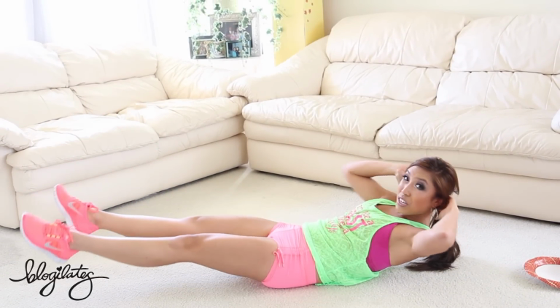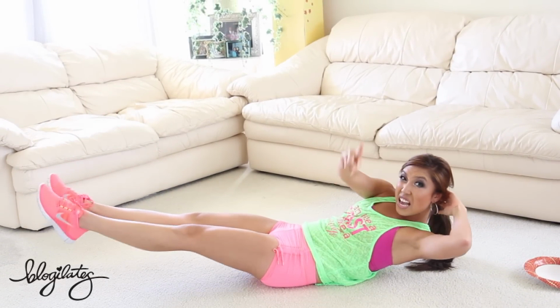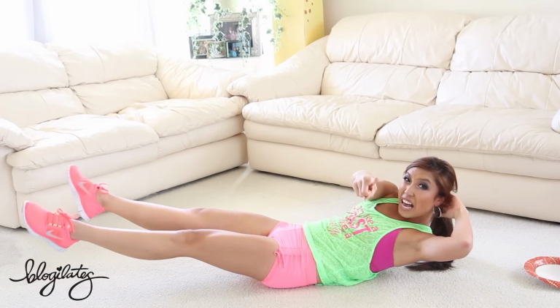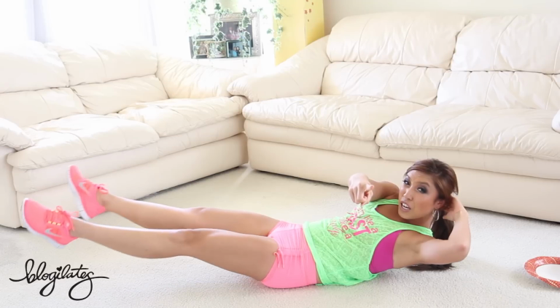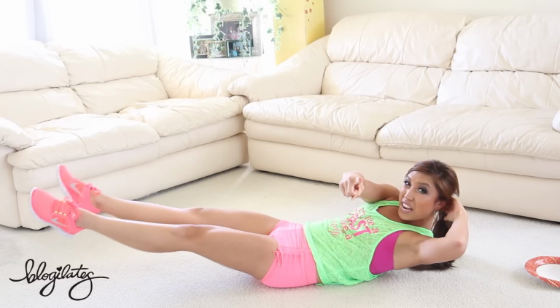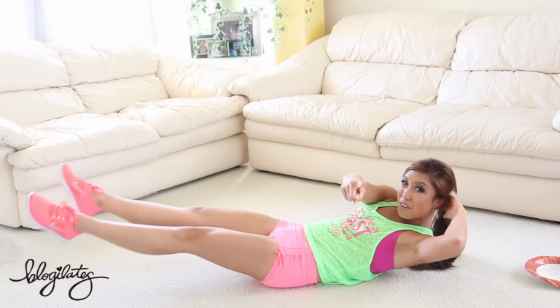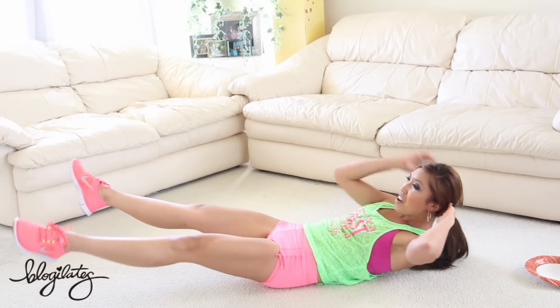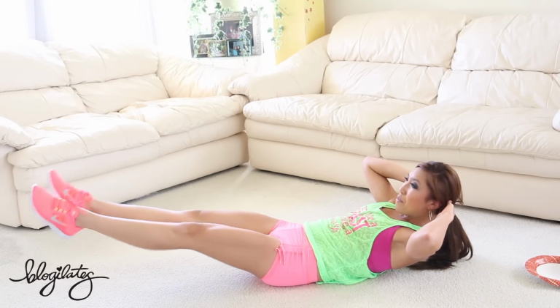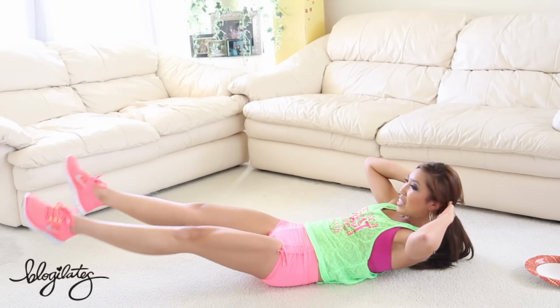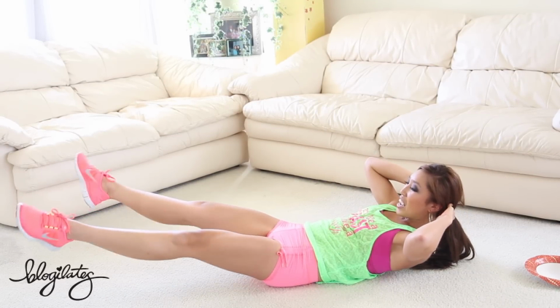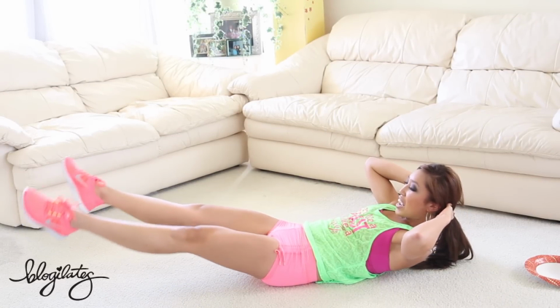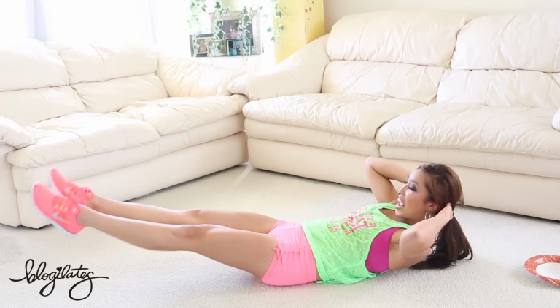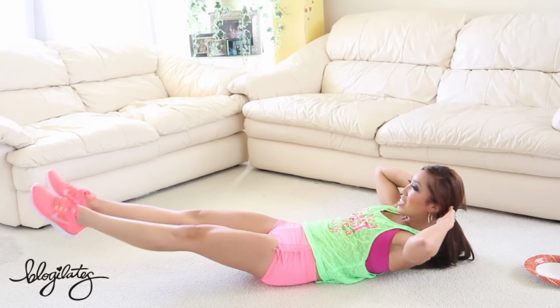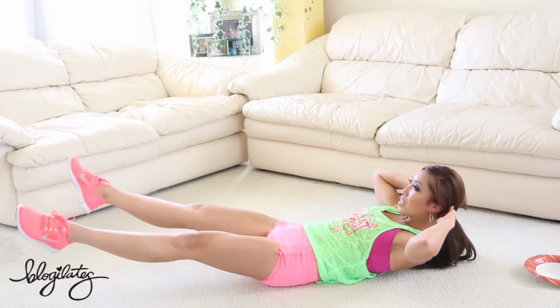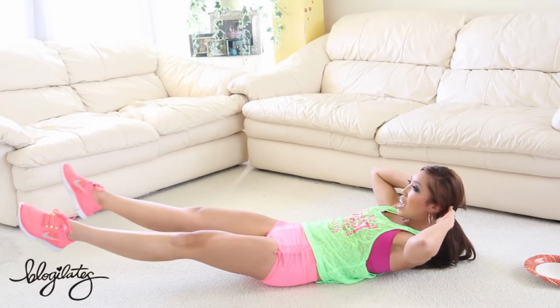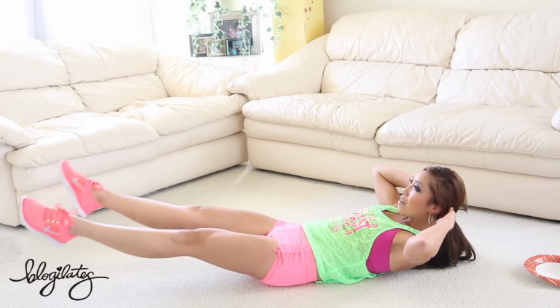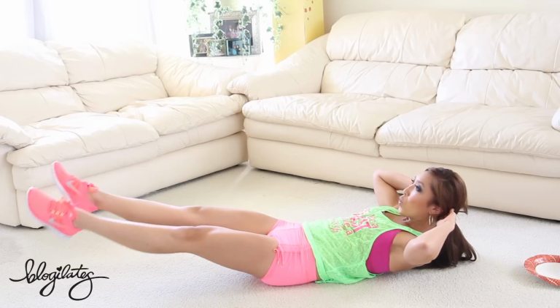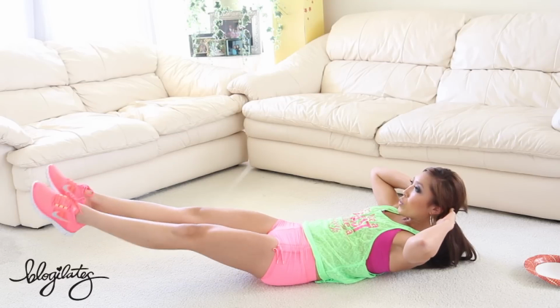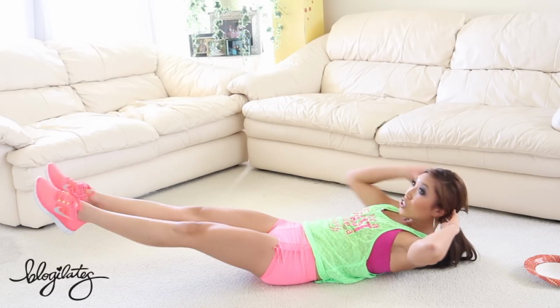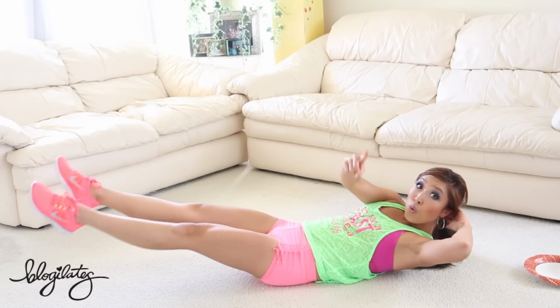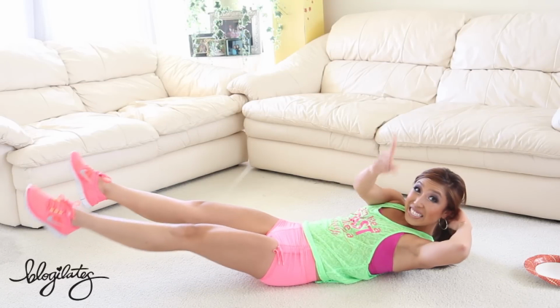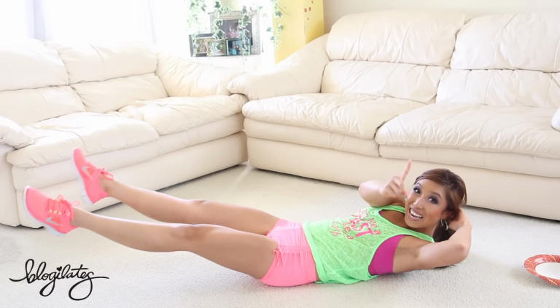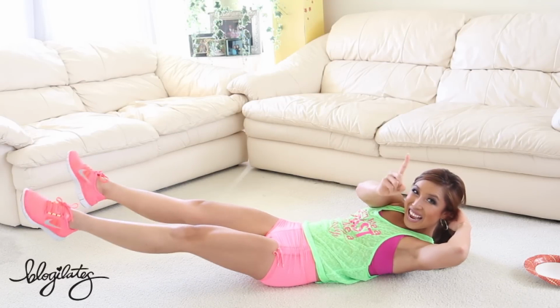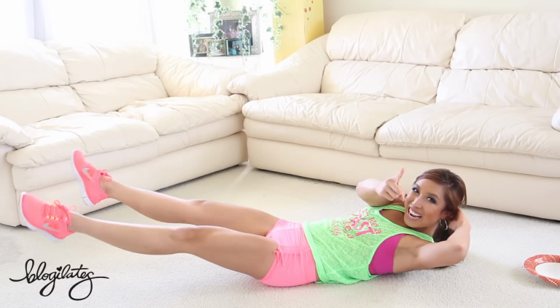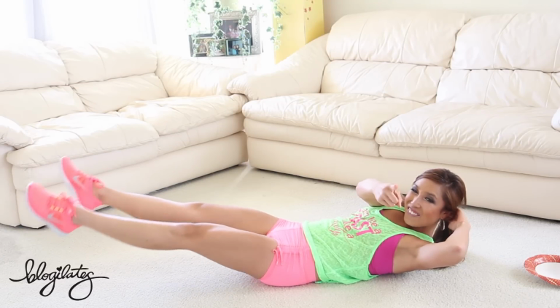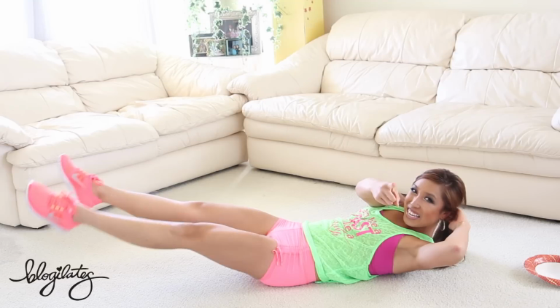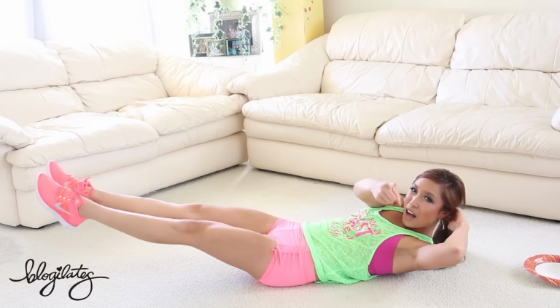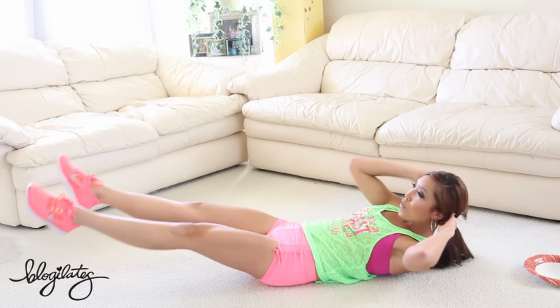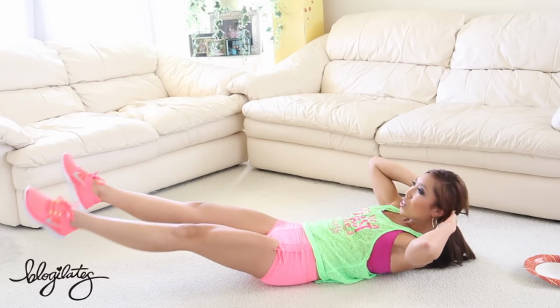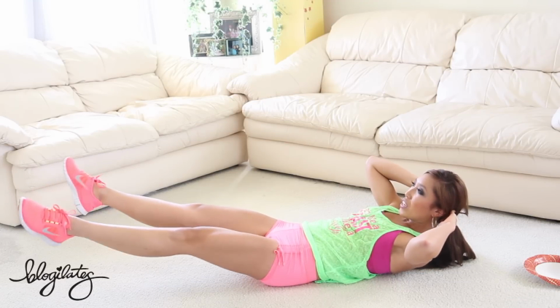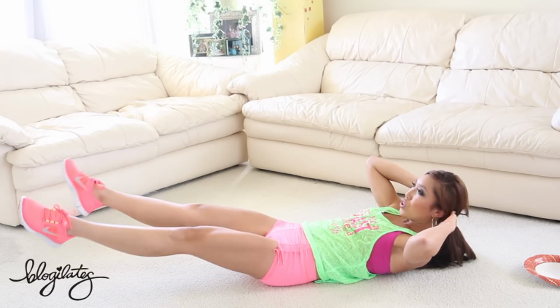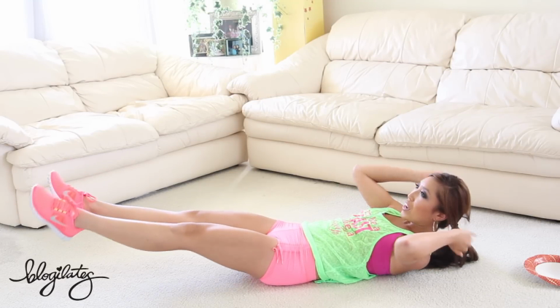We're doing the last 20. Here we go — give me 10, 9, 8, 7, 6, 5, 4, 3, 2, 1. And 10, 9, 8, 7, 6, 5, 4, 3, 2, 1.